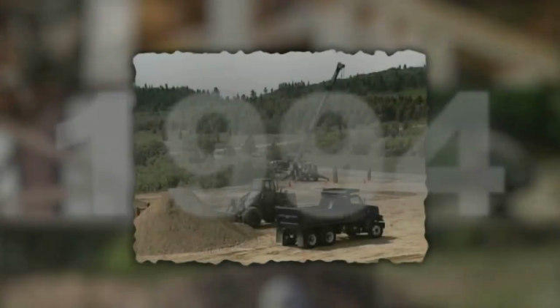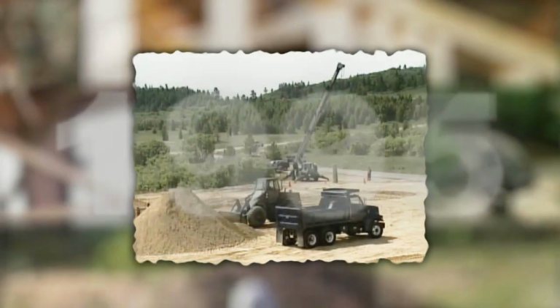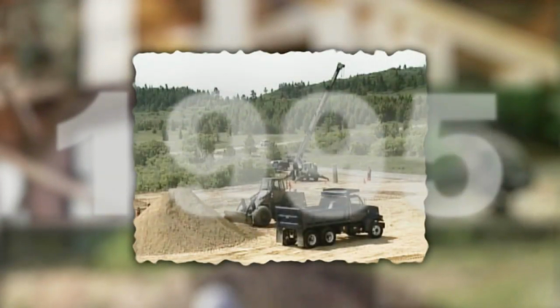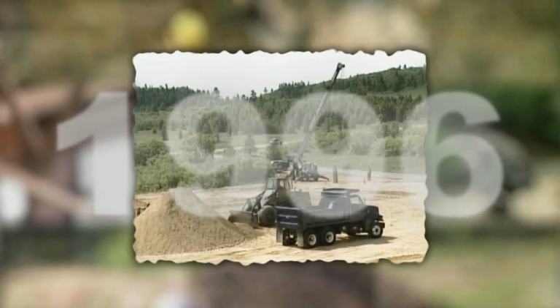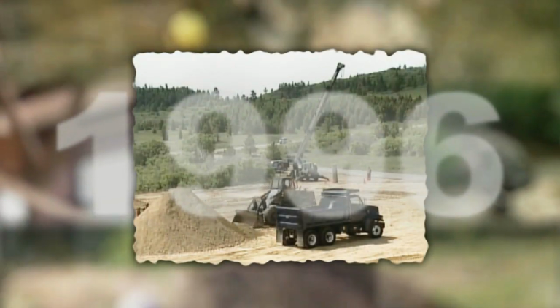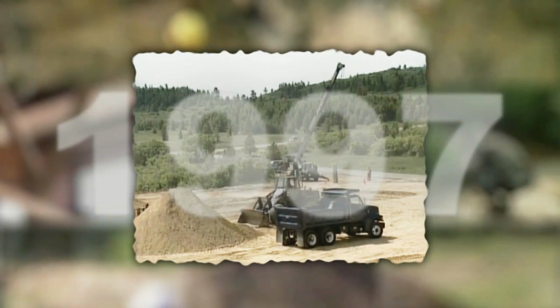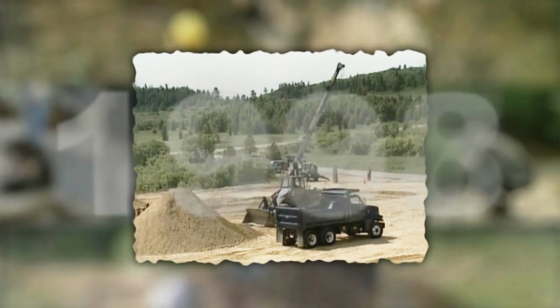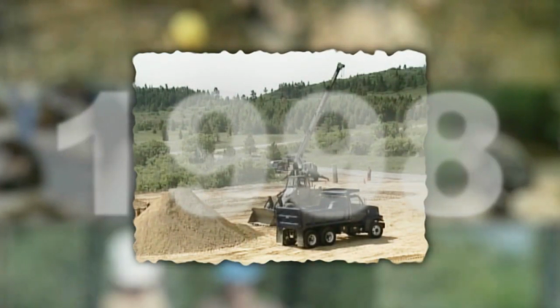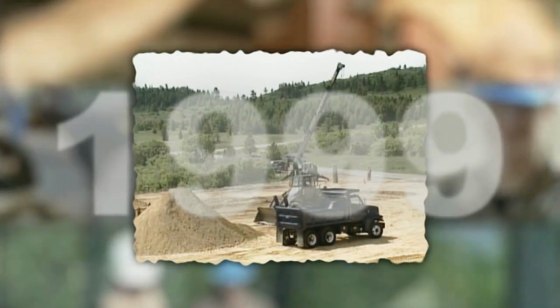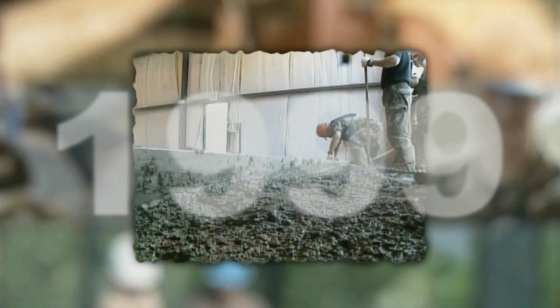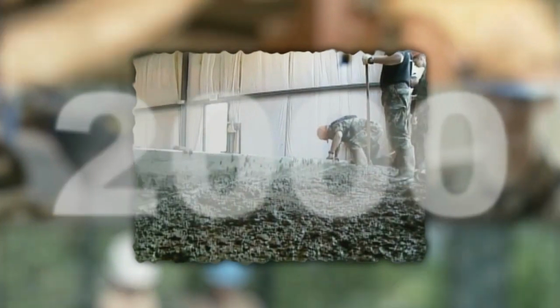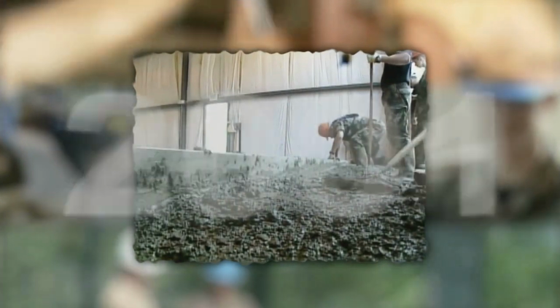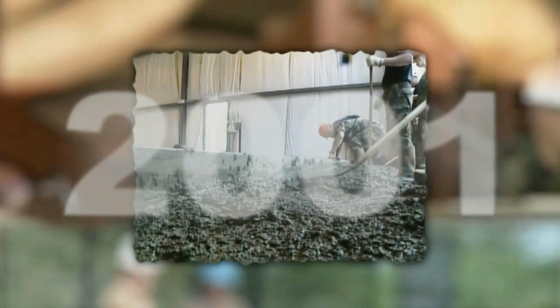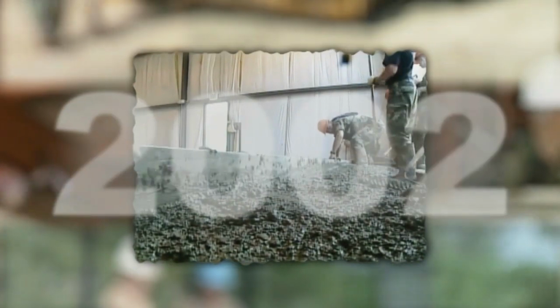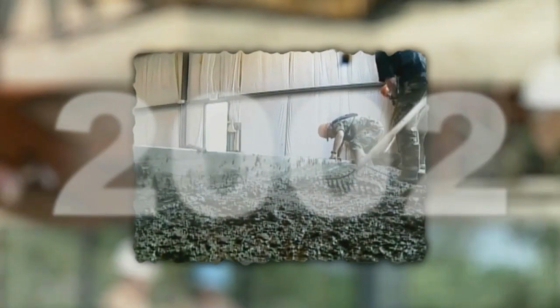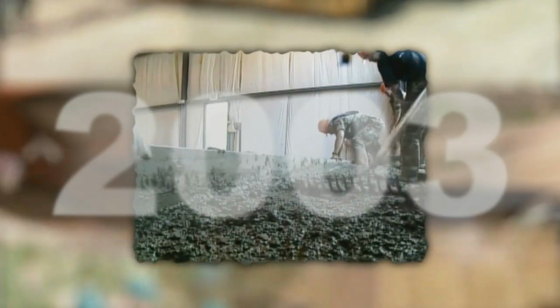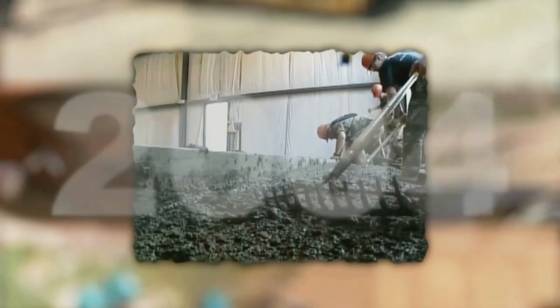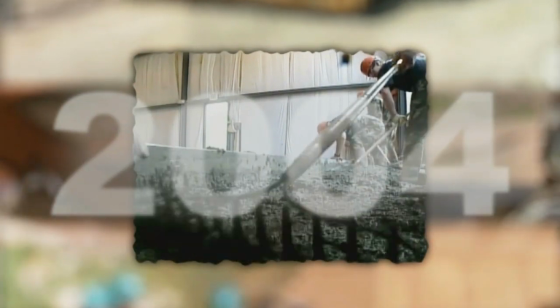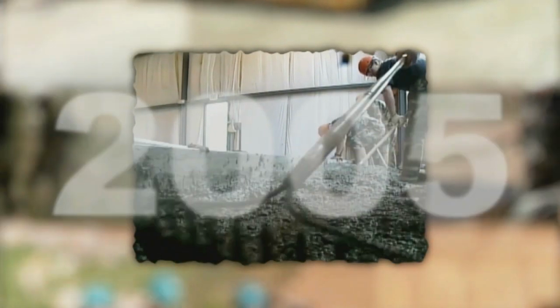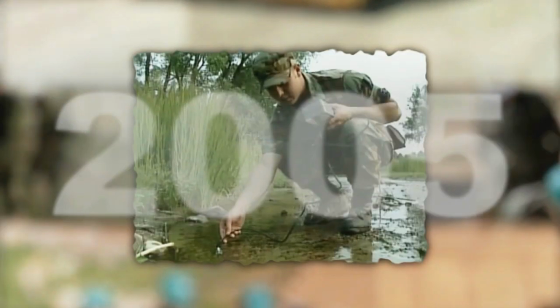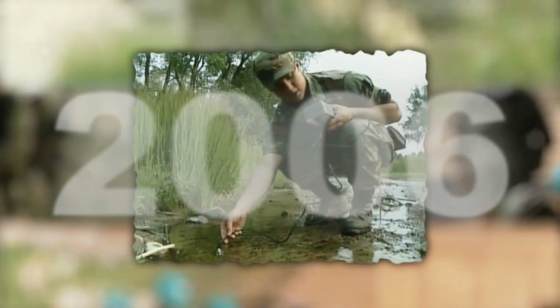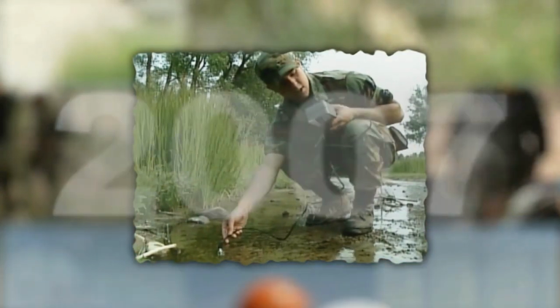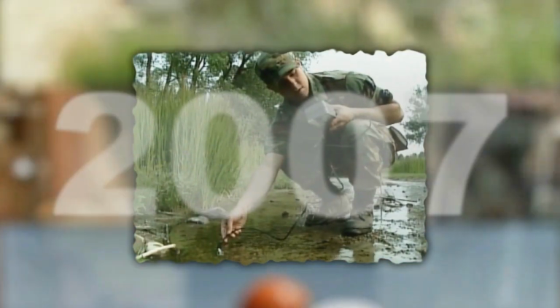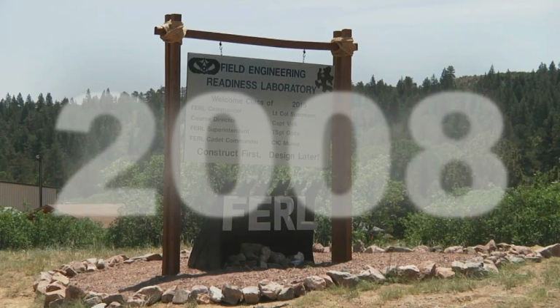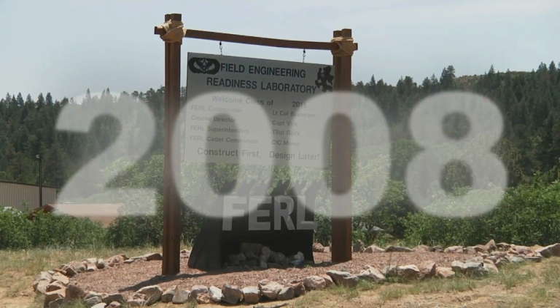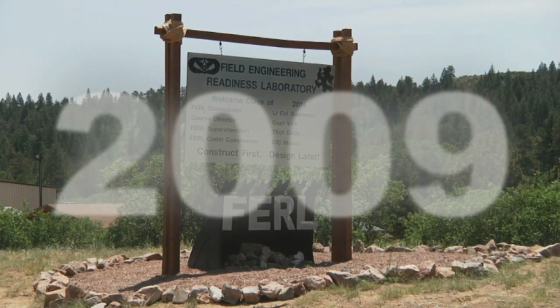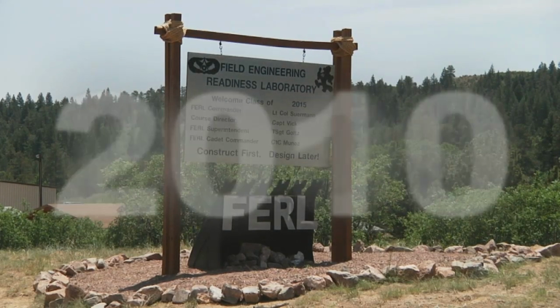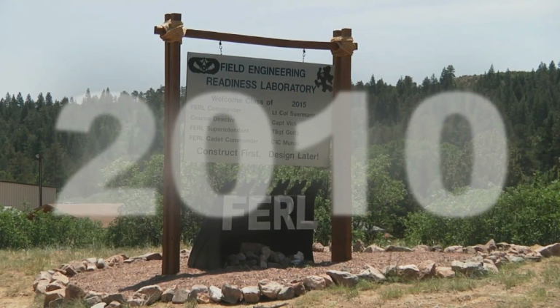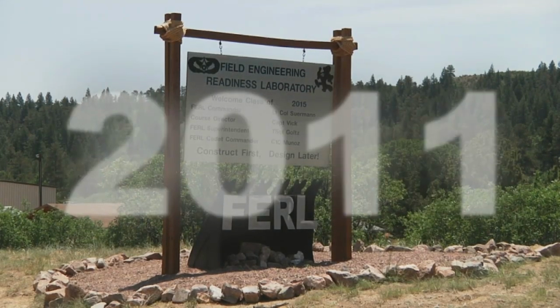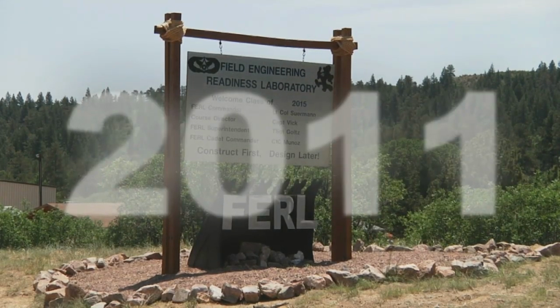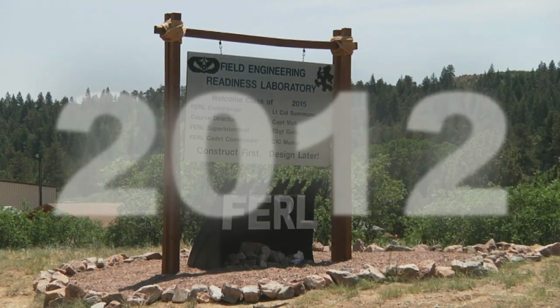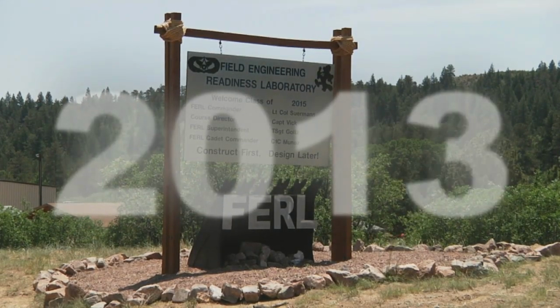In 1994, the Department of Civil and Environmental Engineering at the United States Air Force Academy initiated an innovative concept in higher education: the Field Engineering and Readiness Laboratory, more commonly referred to as FERL.